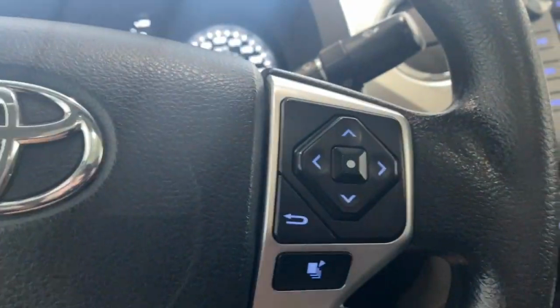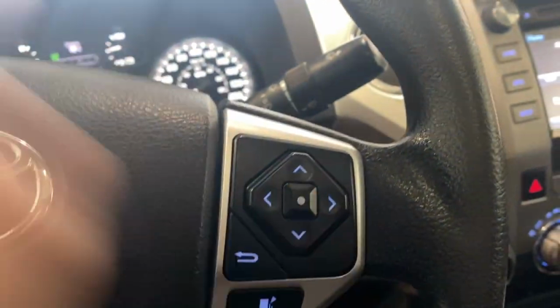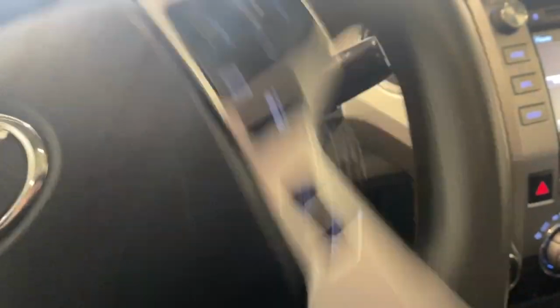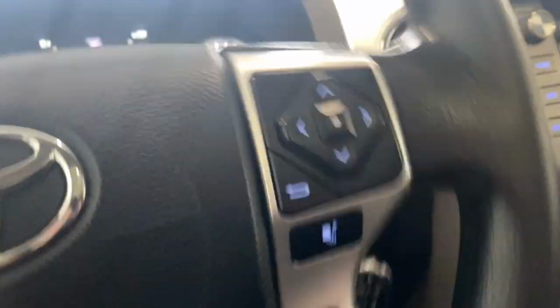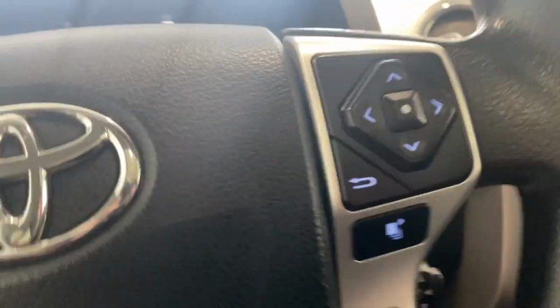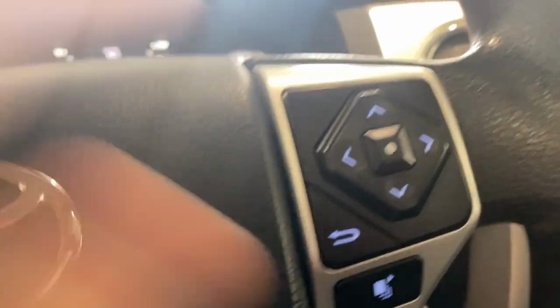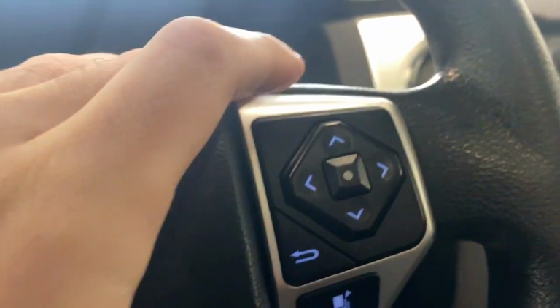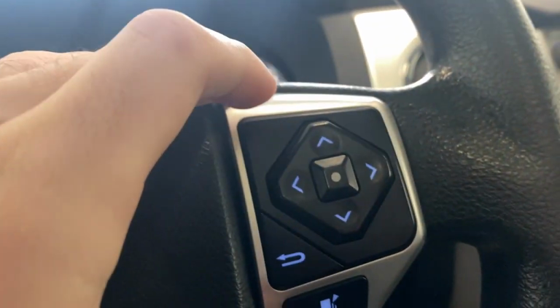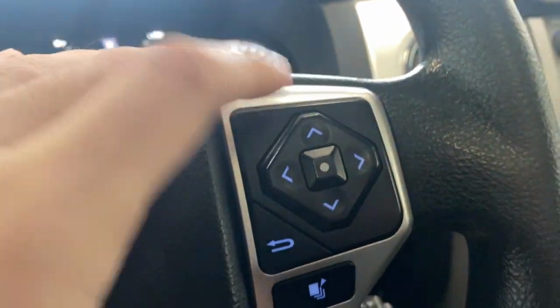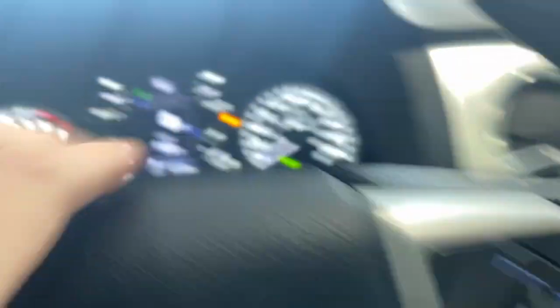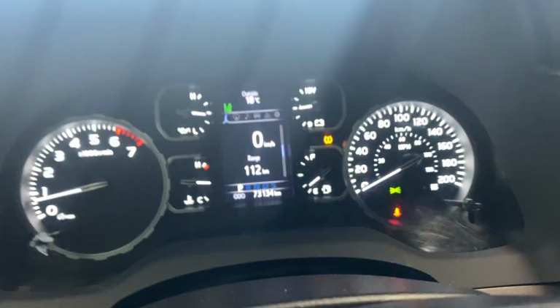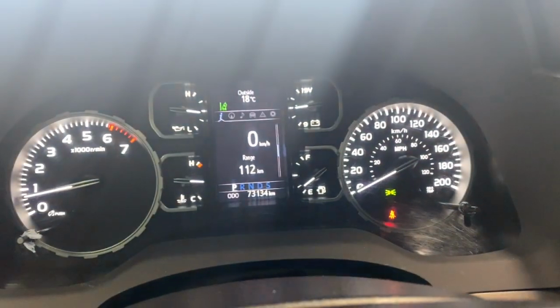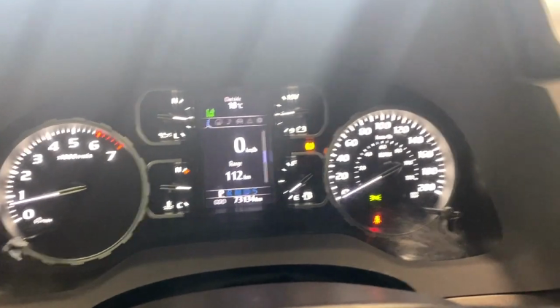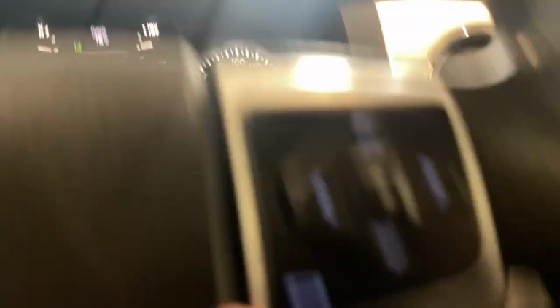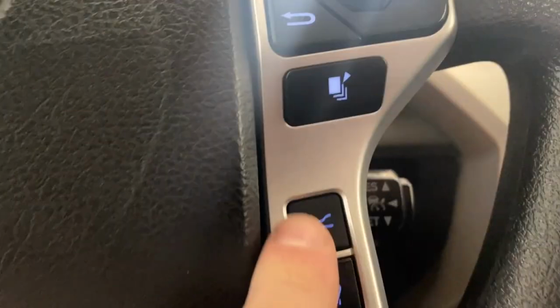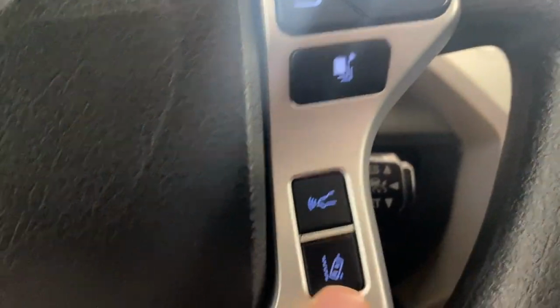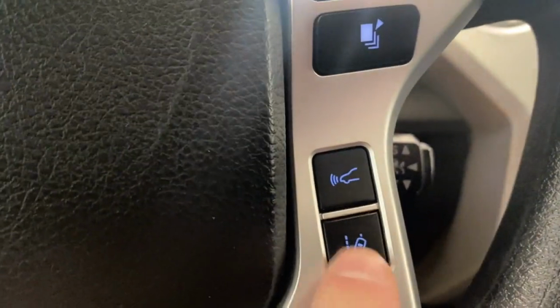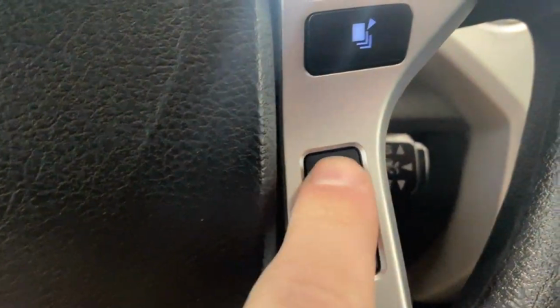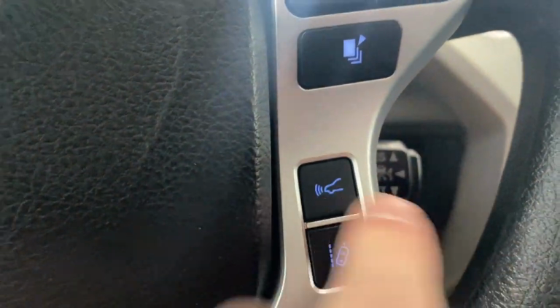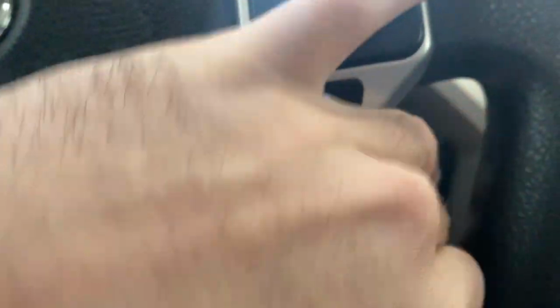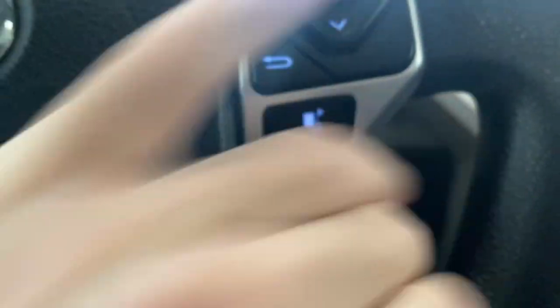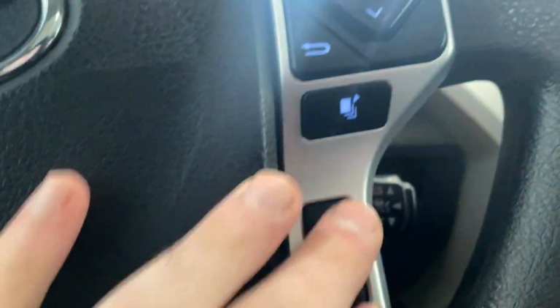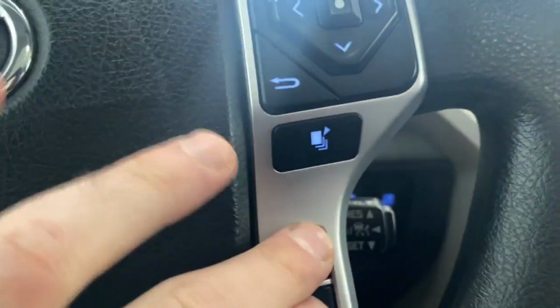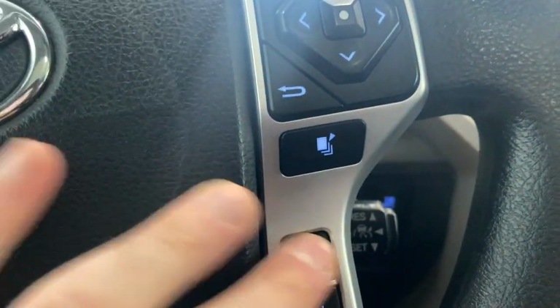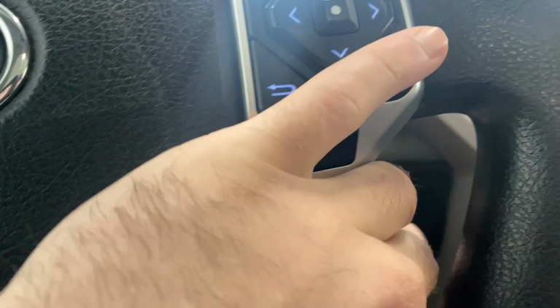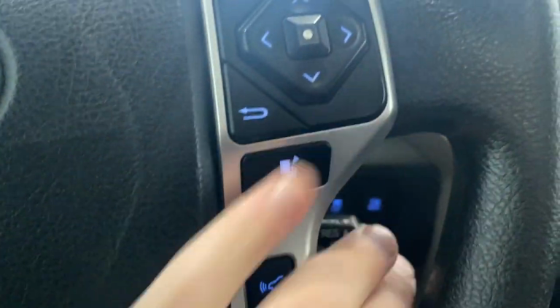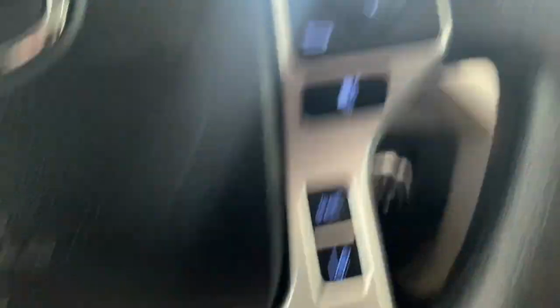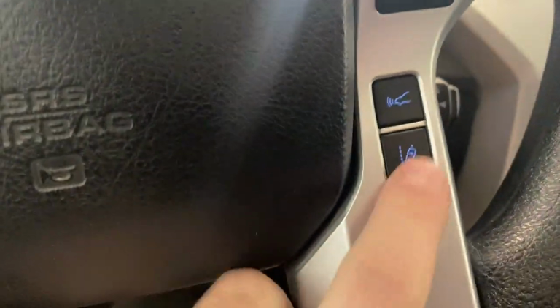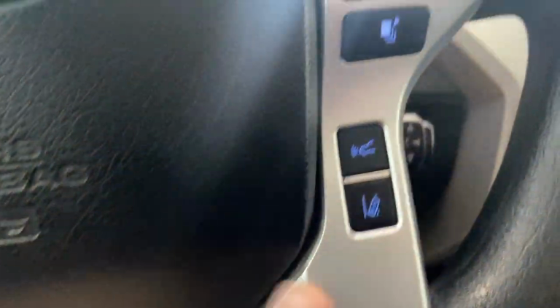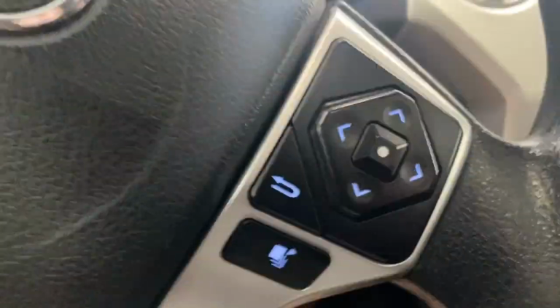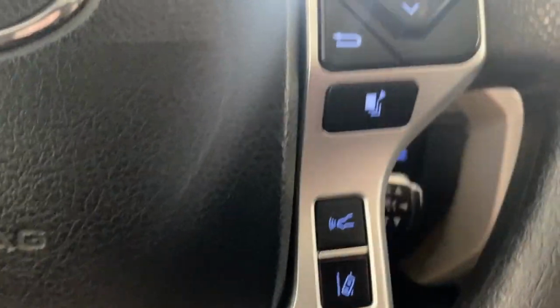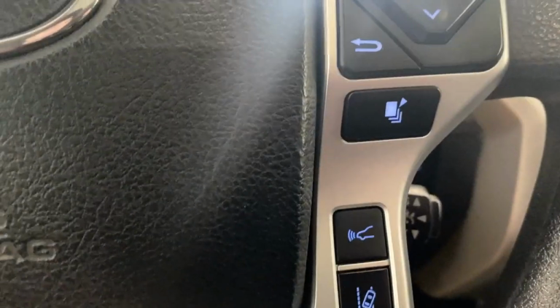On the right side we have some buttons to control what we're seeing on the digital gauge cluster as well. We also have our adaptive cruise control, and our lane departure warning.